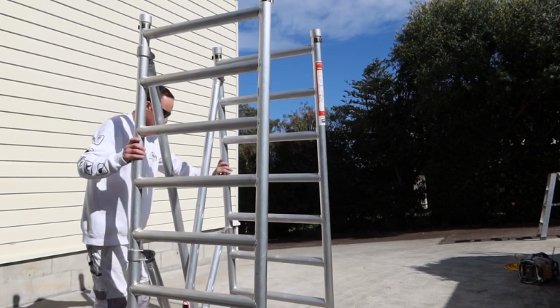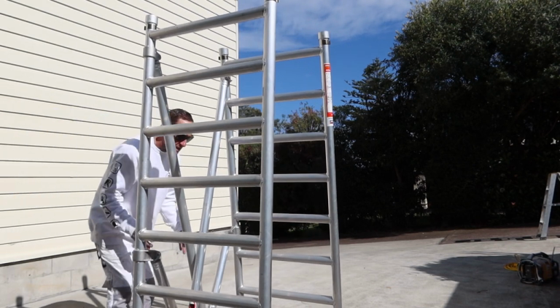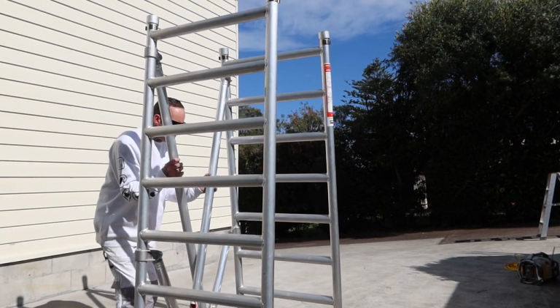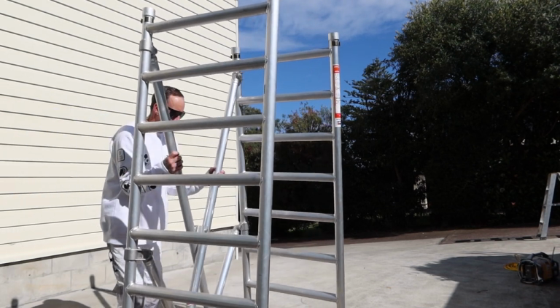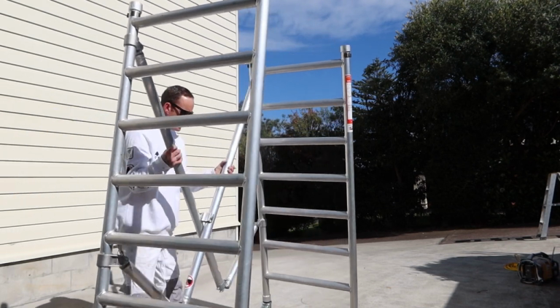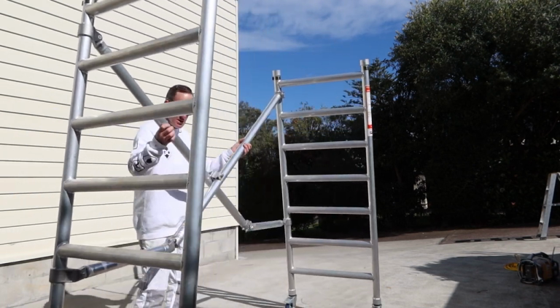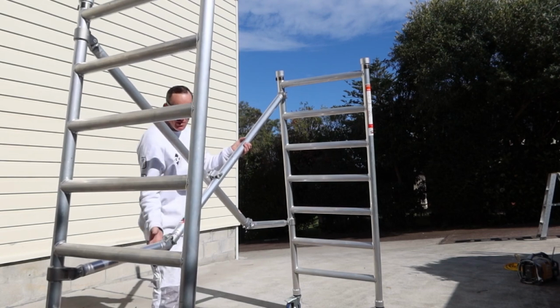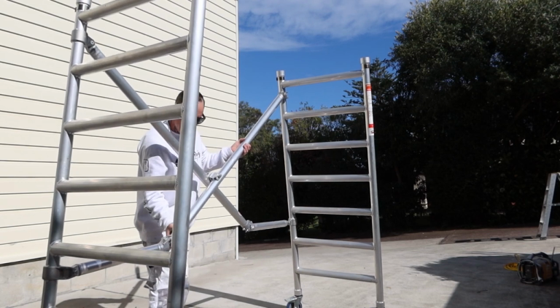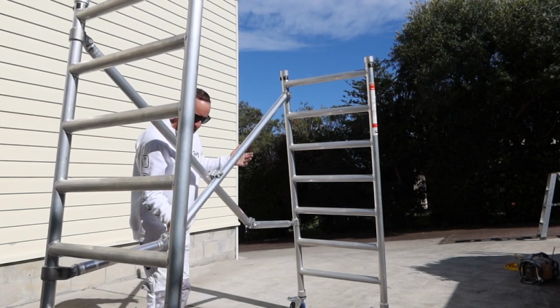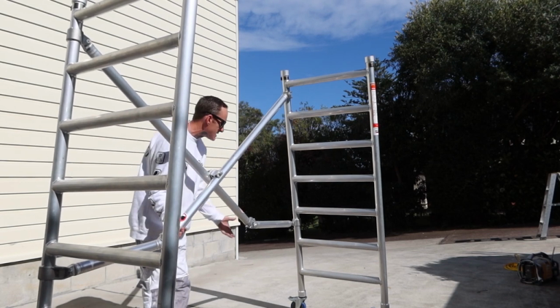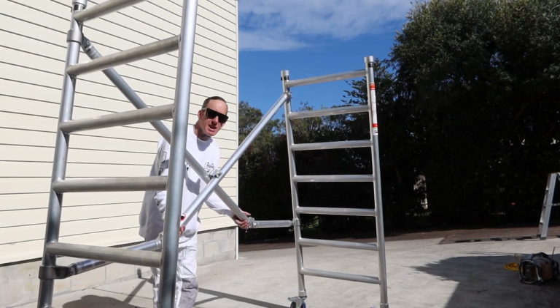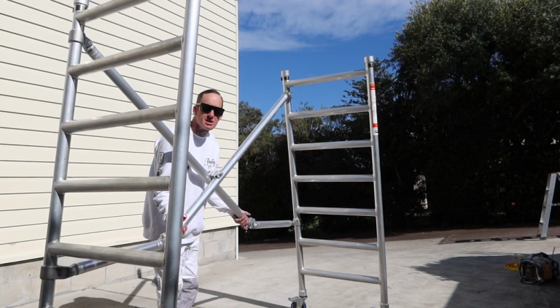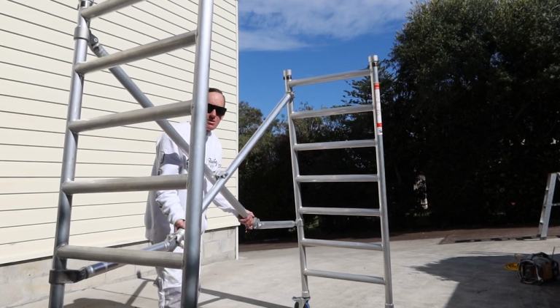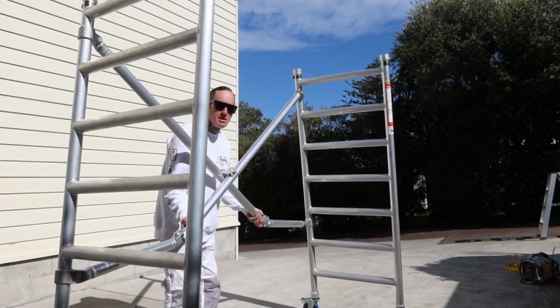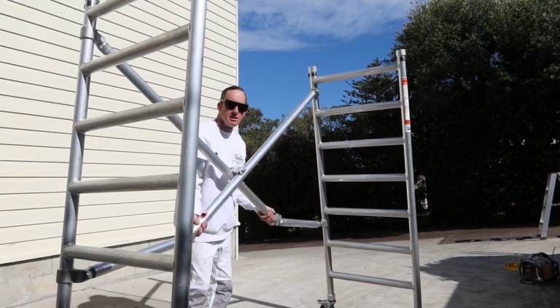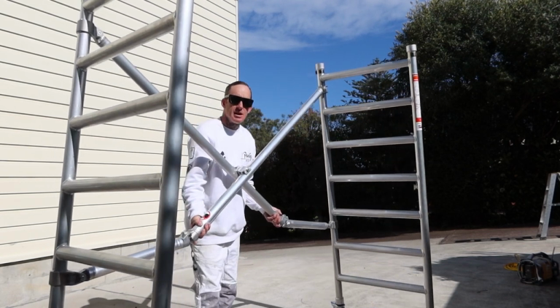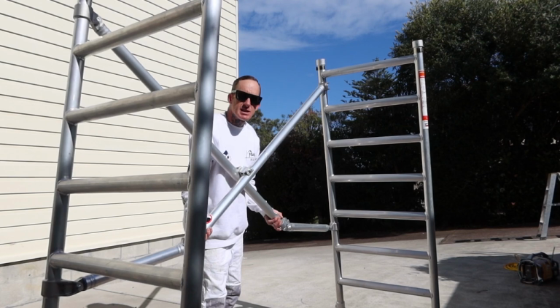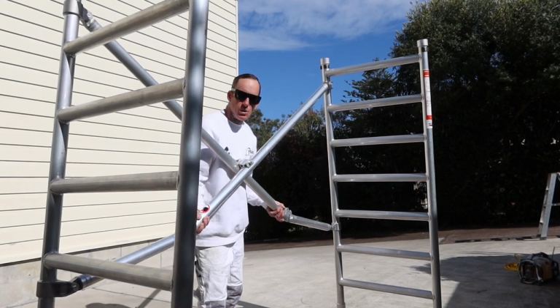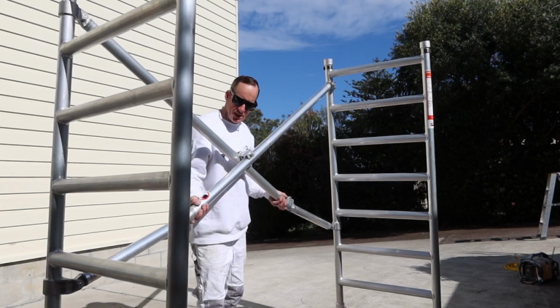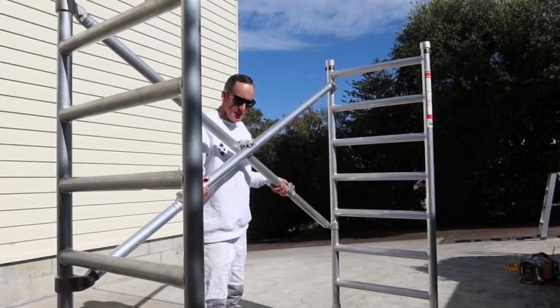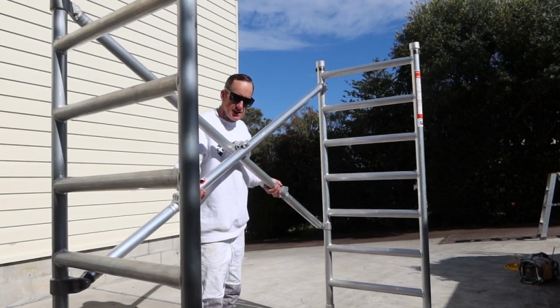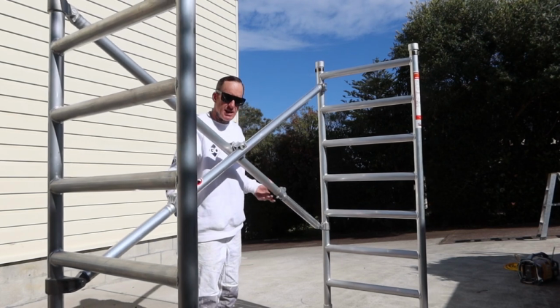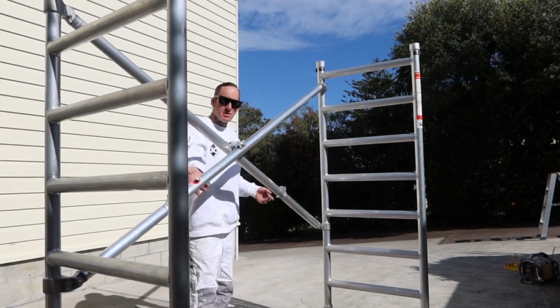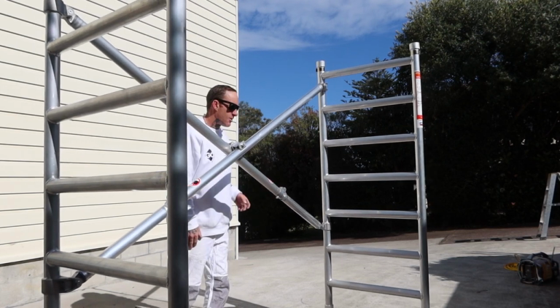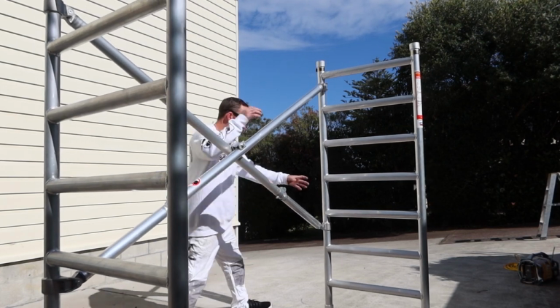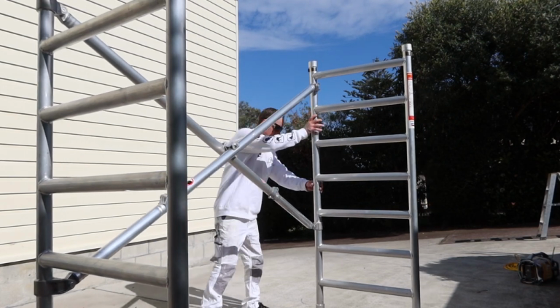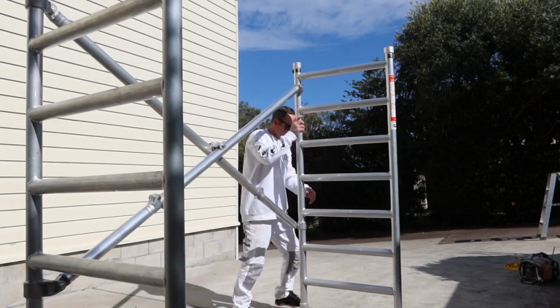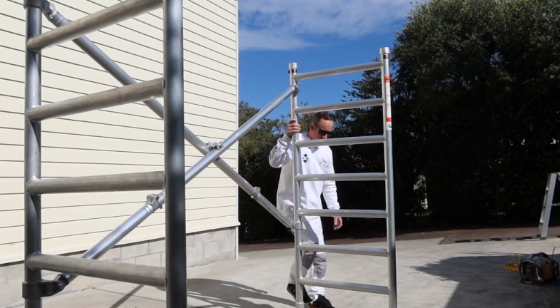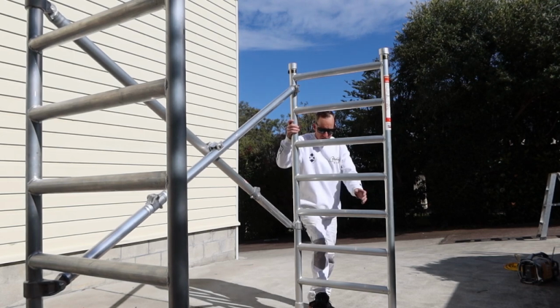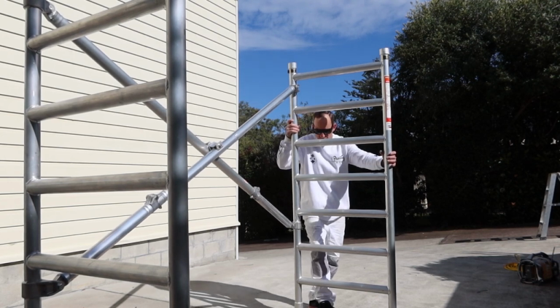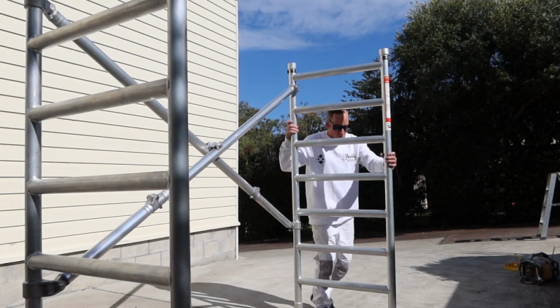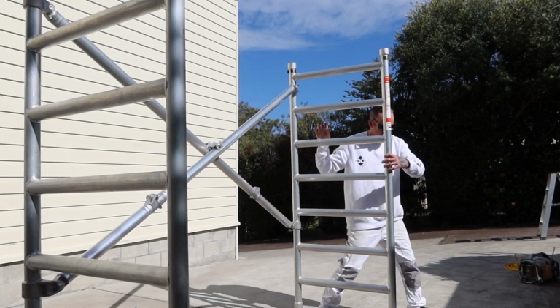Let's take these two bits here — grab each, and always watch your hands guys because you don't want to get yourself caught. That's it, we're now locked in. Always best to lock your wheels down.